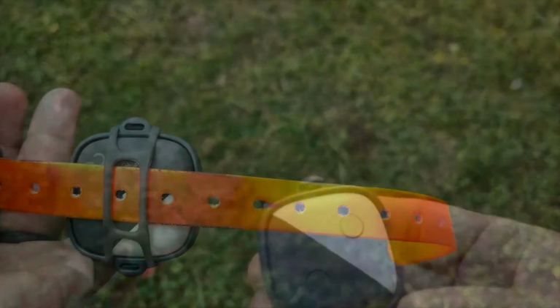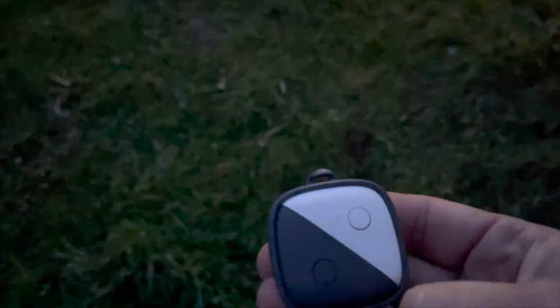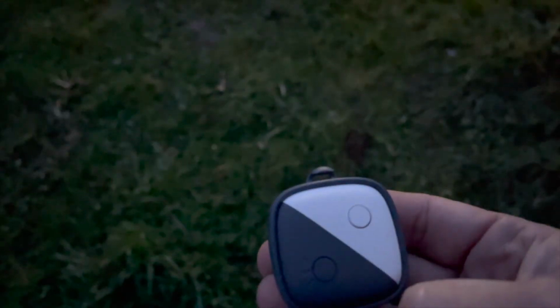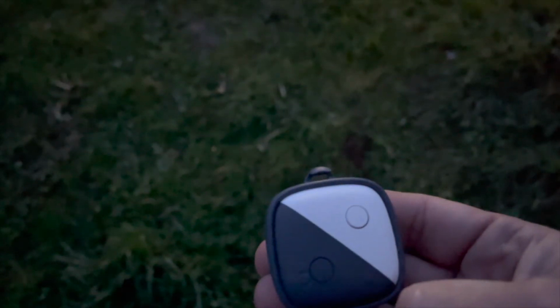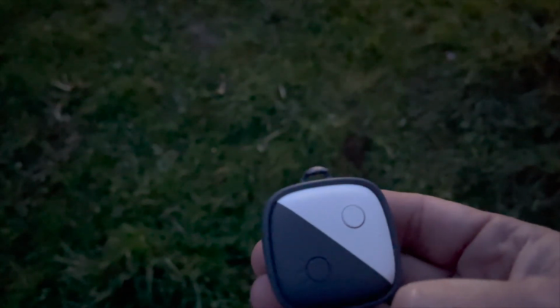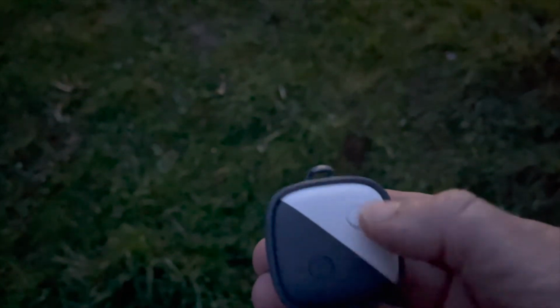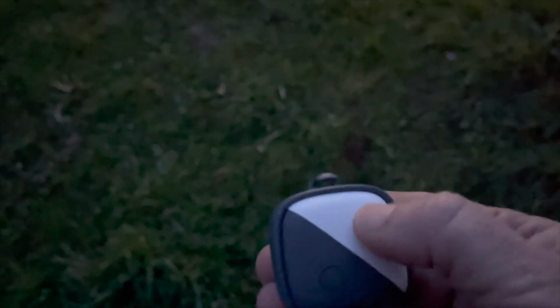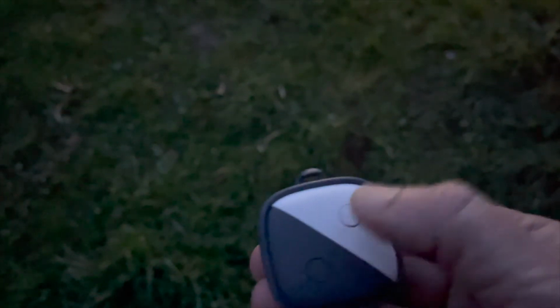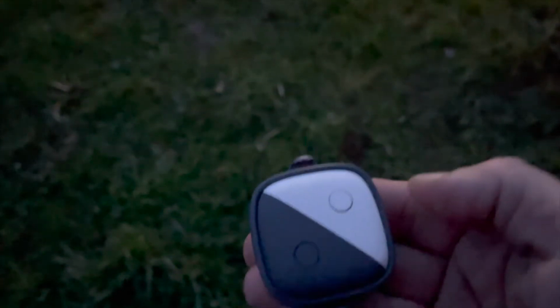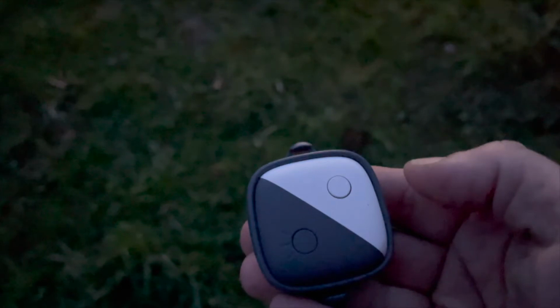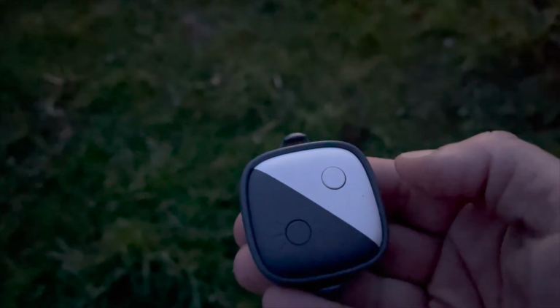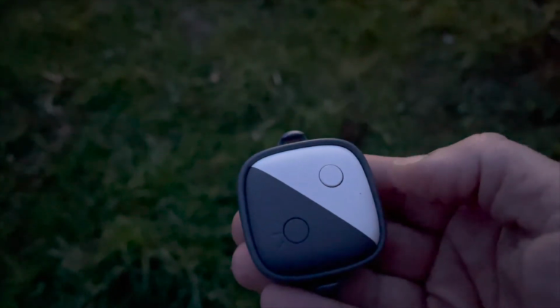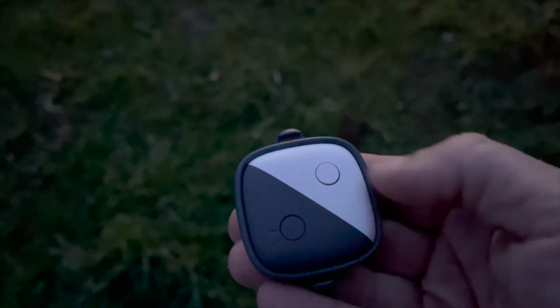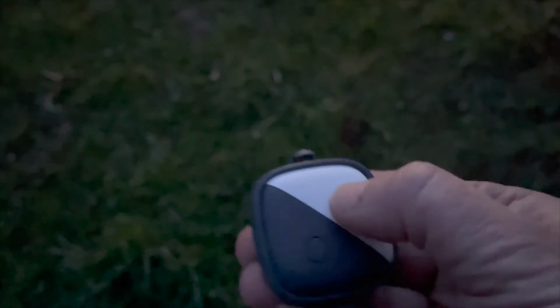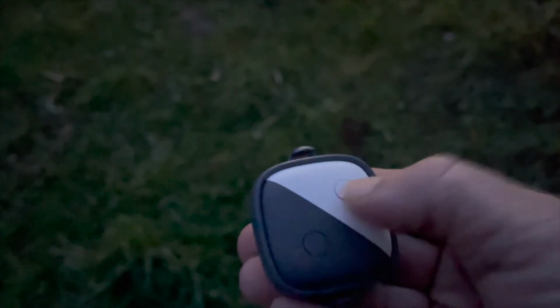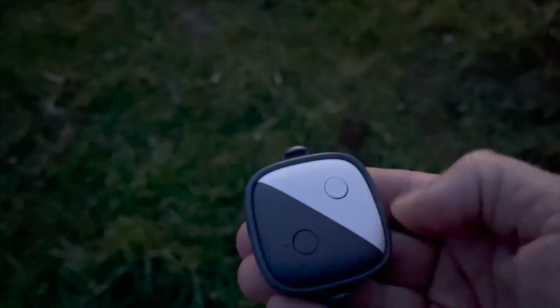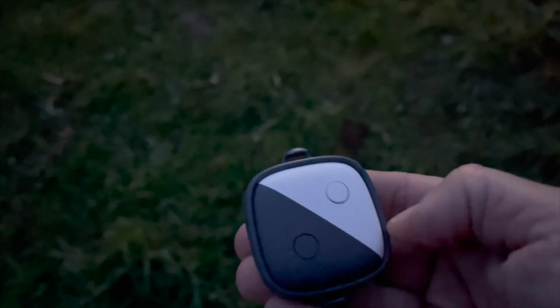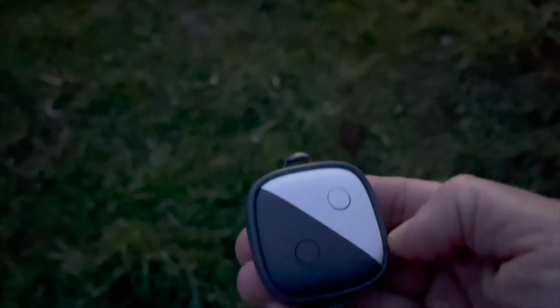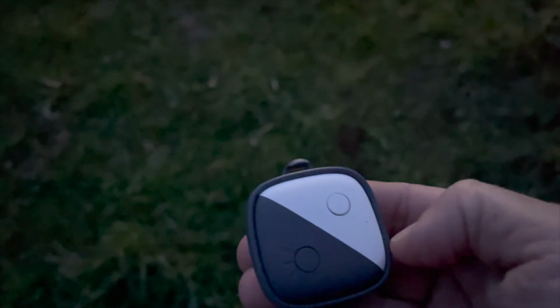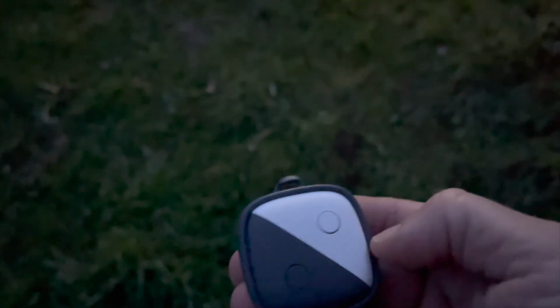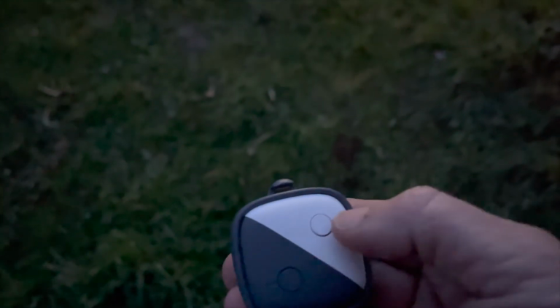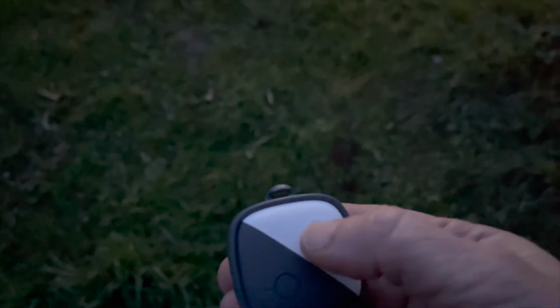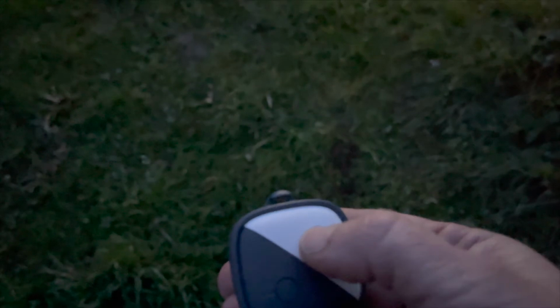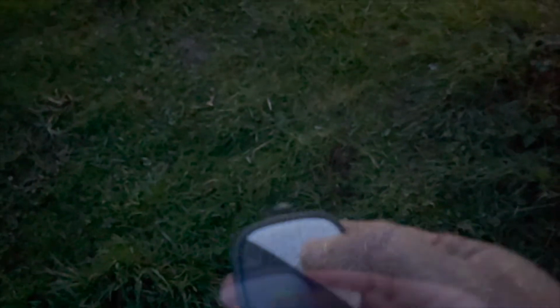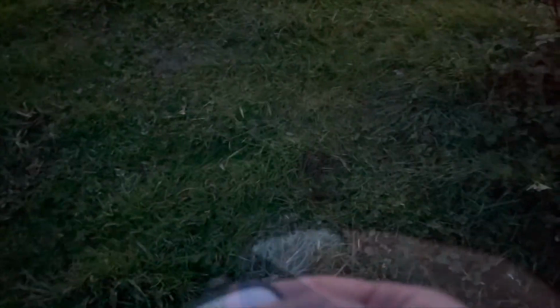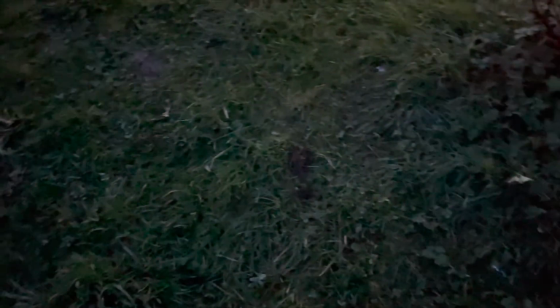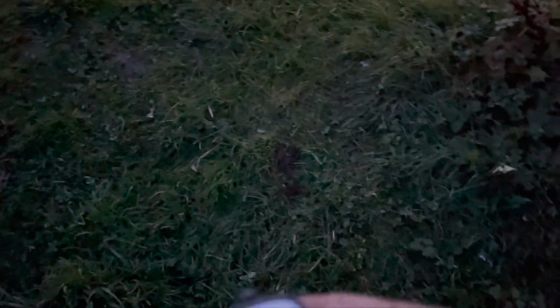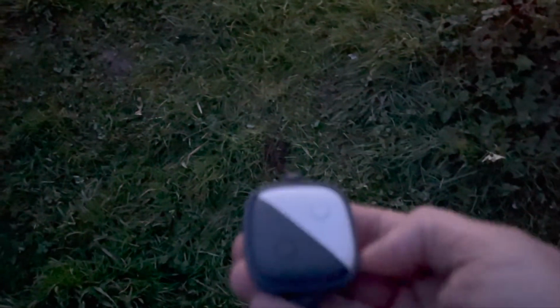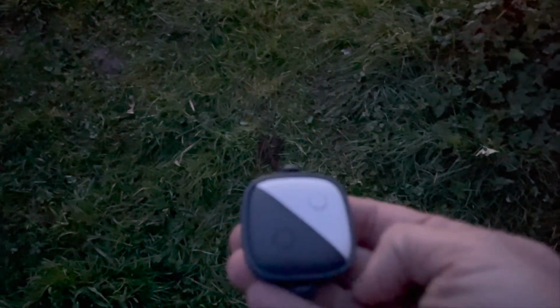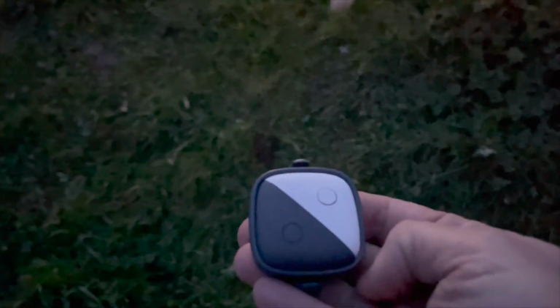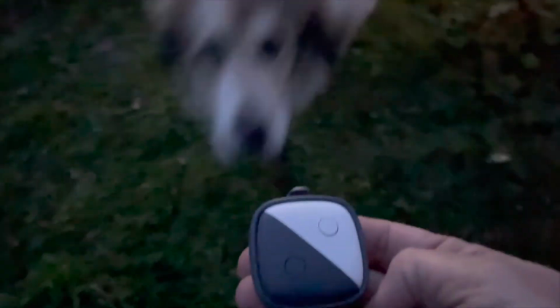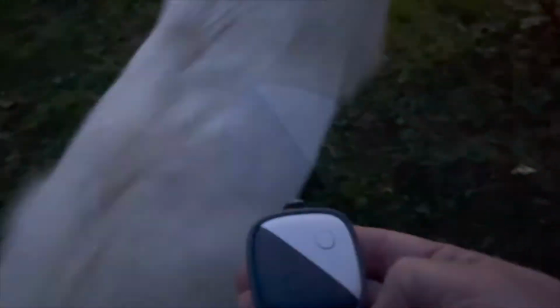It uses satellites to track your dog, and you can find your dog or call your dog via the controller. It has a button for lights and a button for sound. If you press it, the collar will either light up or it will play a sound.